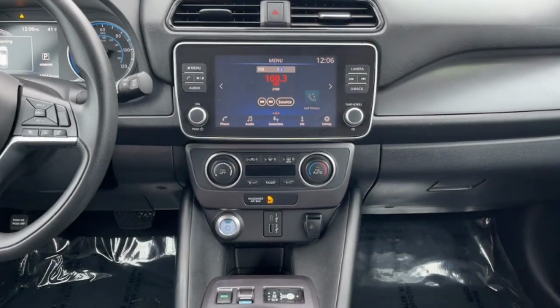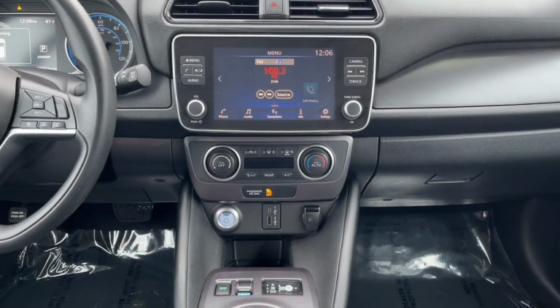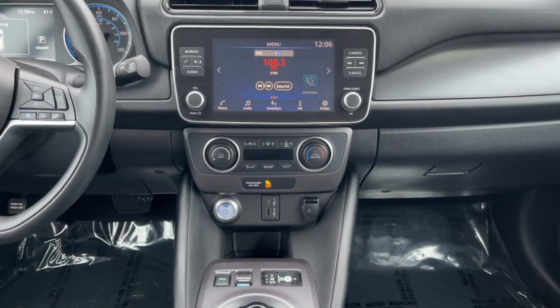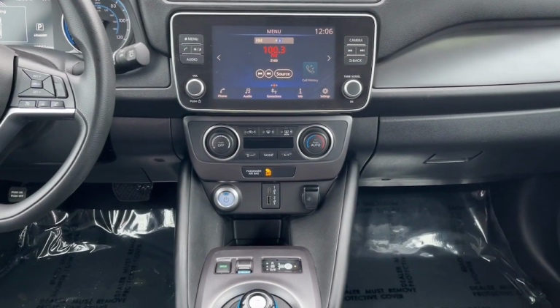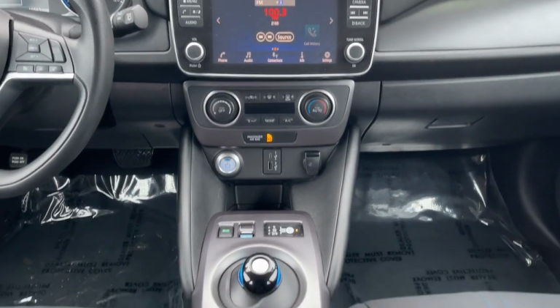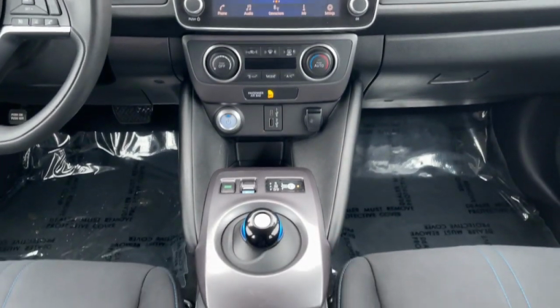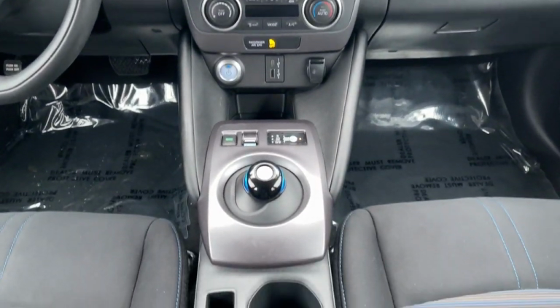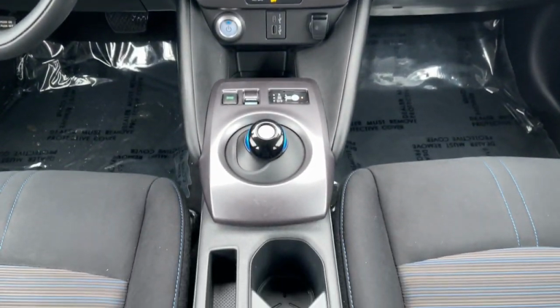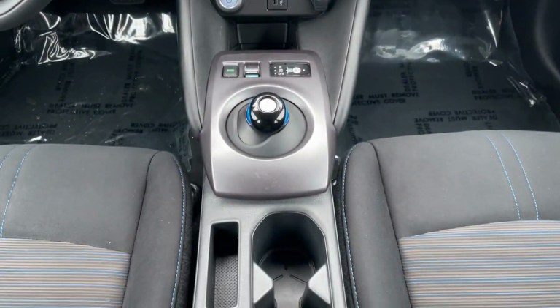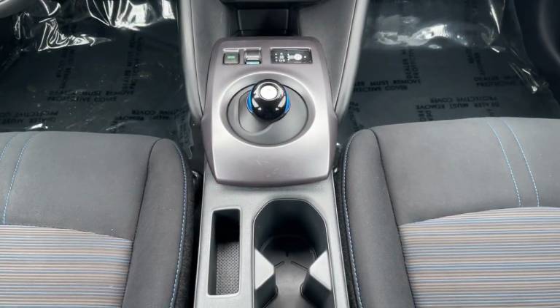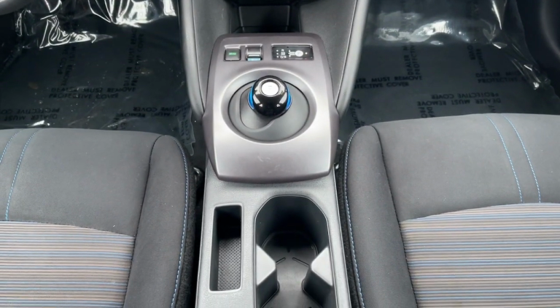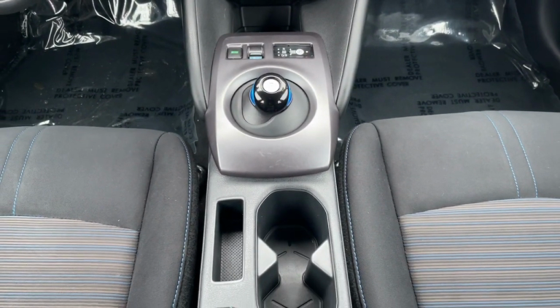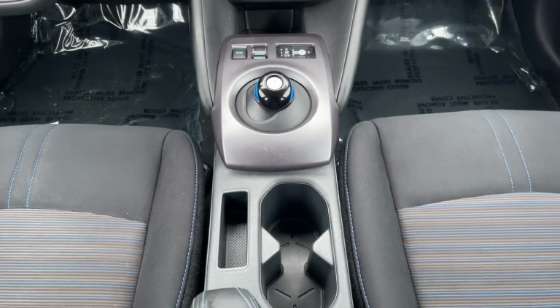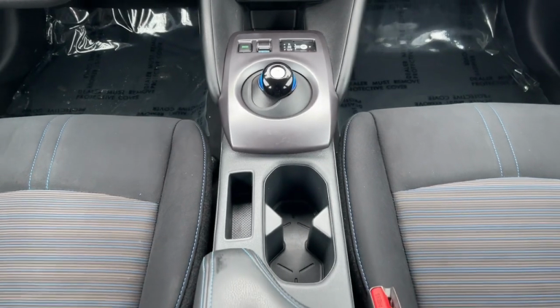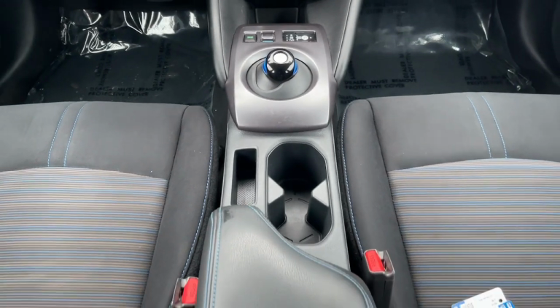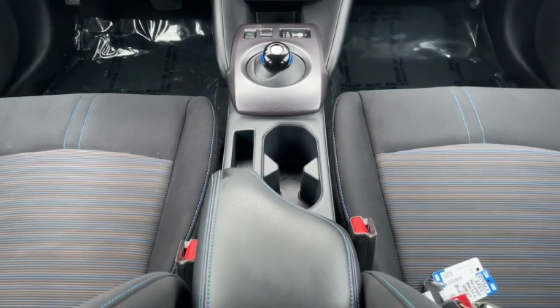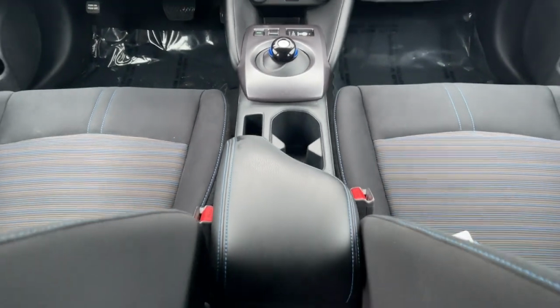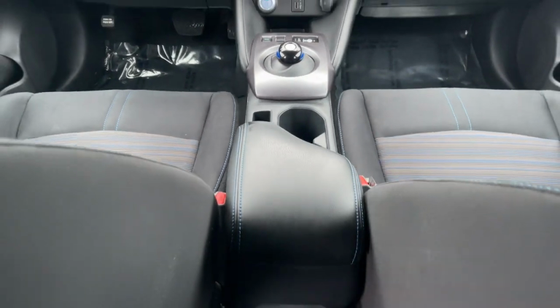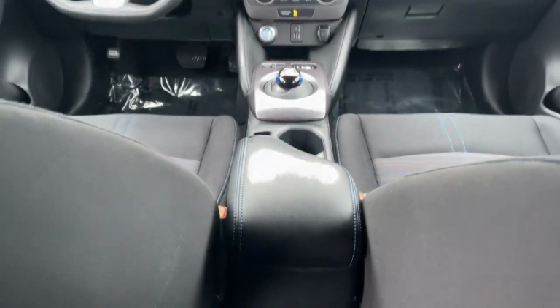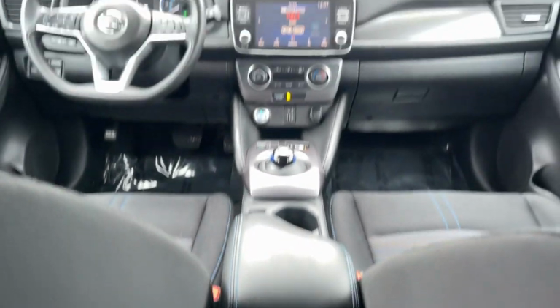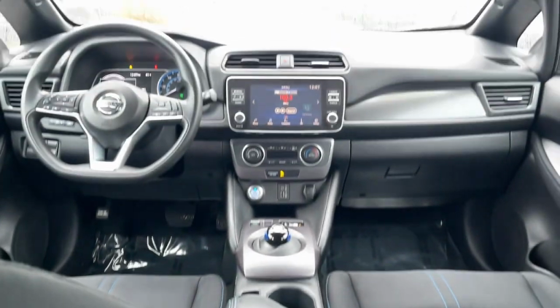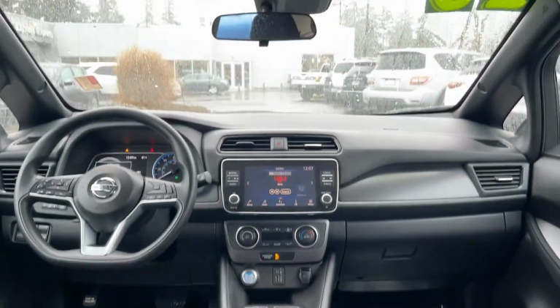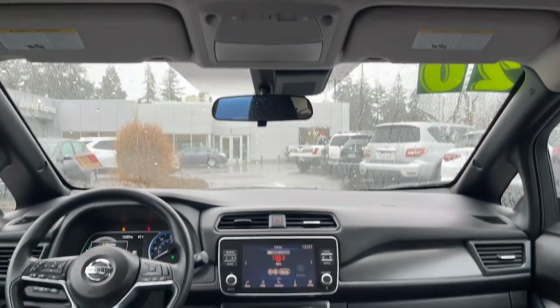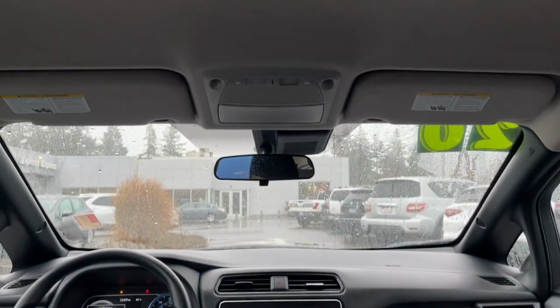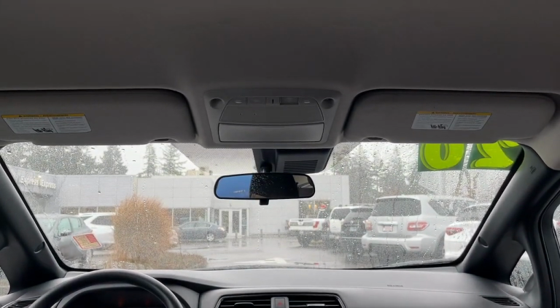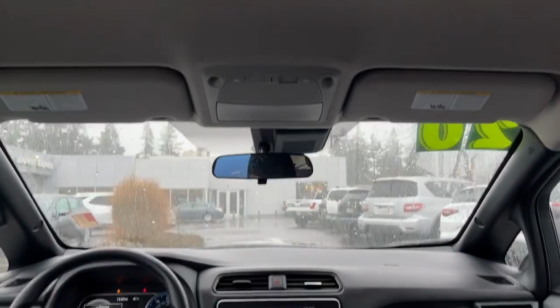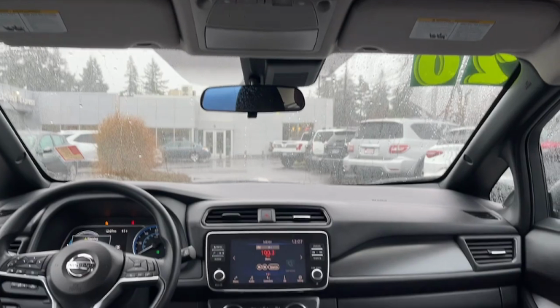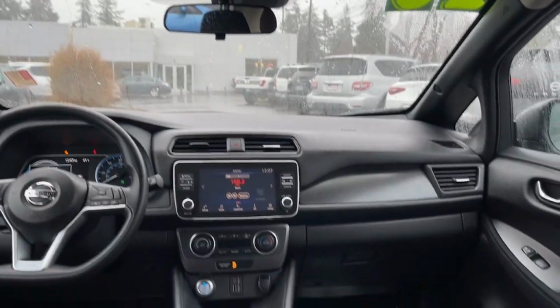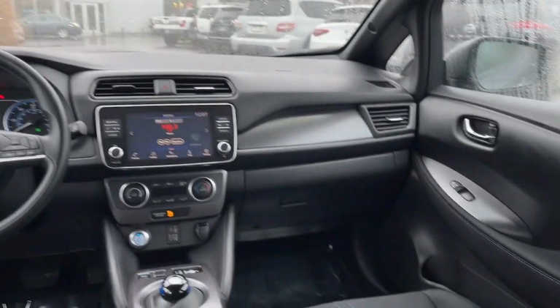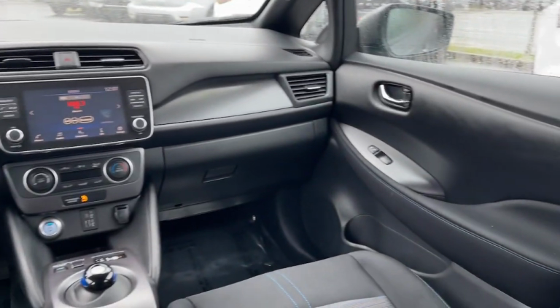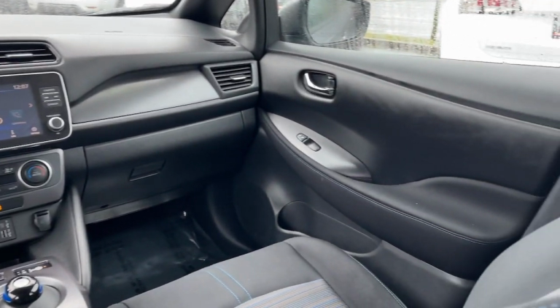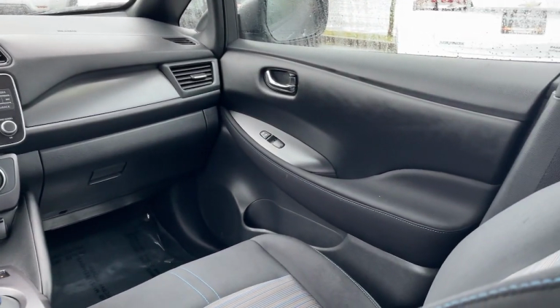Feel good about being part of the solution when you're behind the wheel of this earth-friendly LEAF. Treat yourself to a test drive today — our staff will toss you the keys and give you an outstanding customer experience.